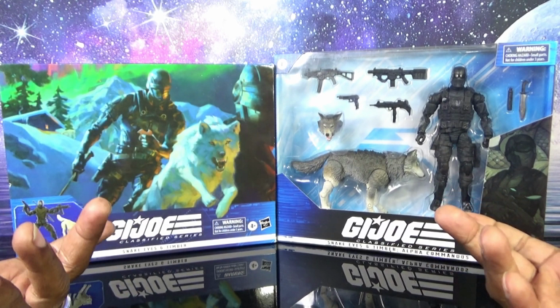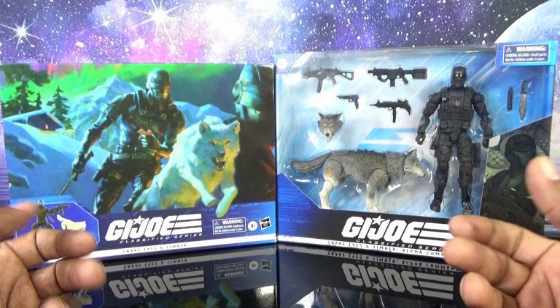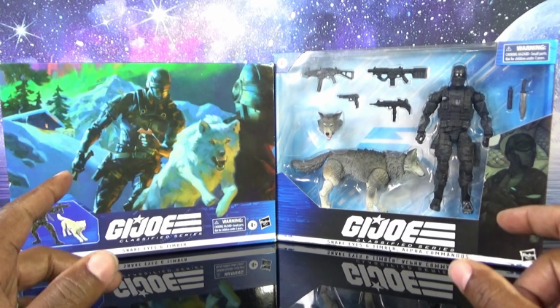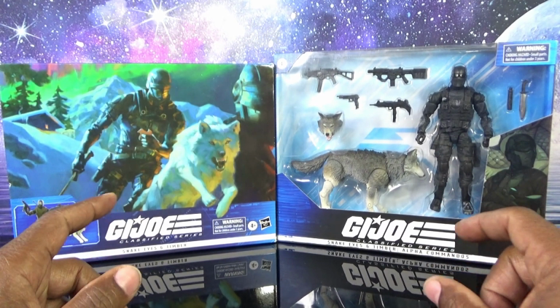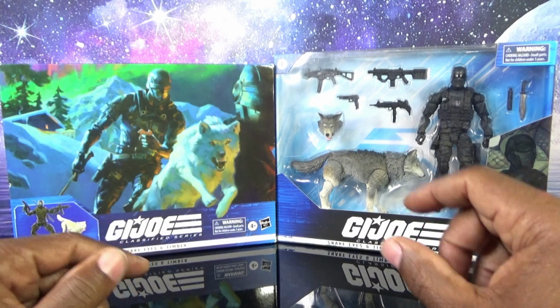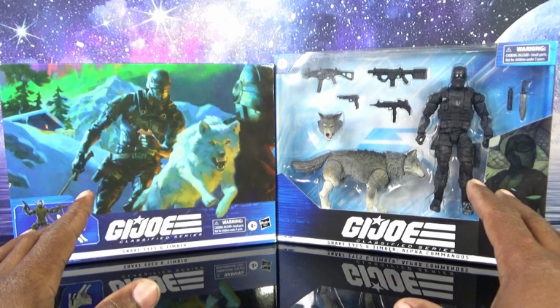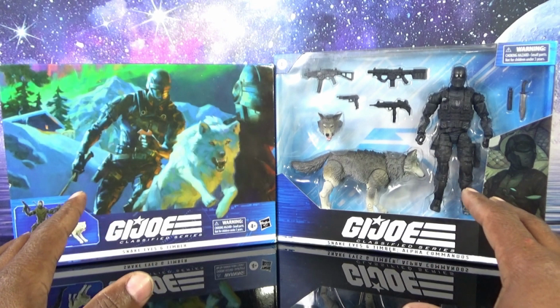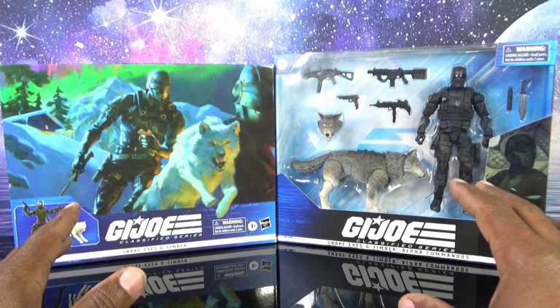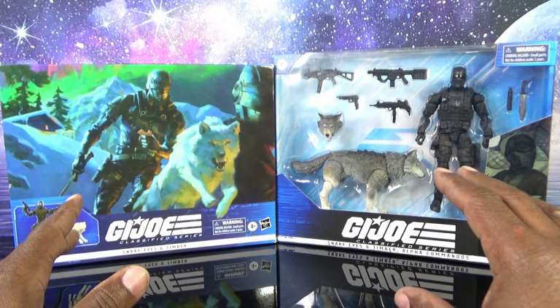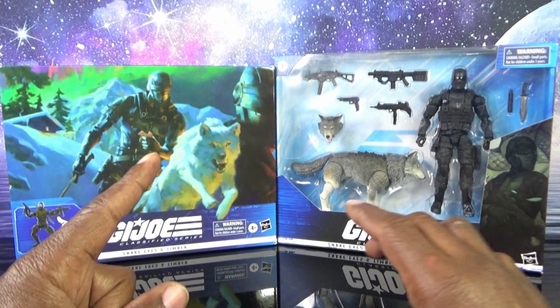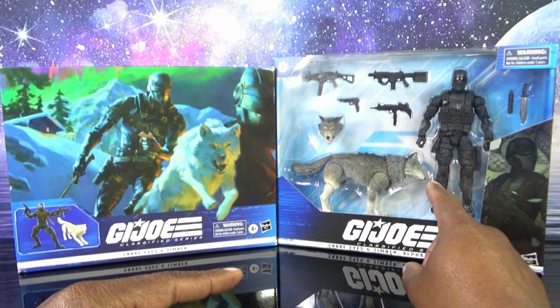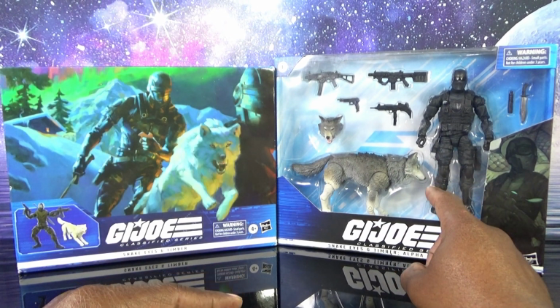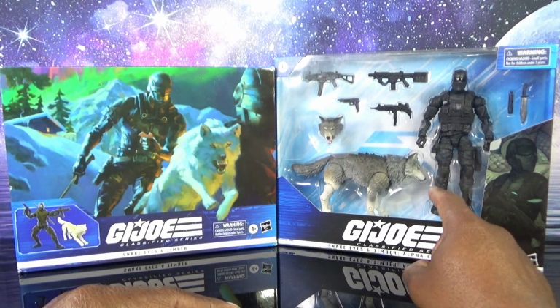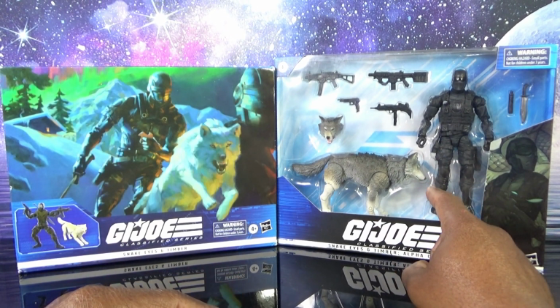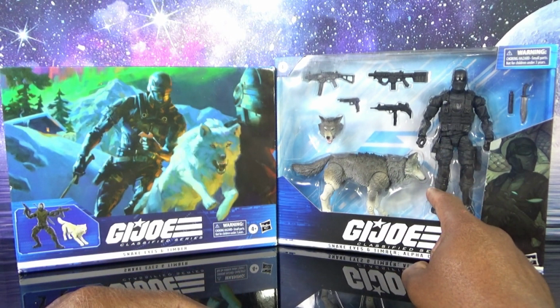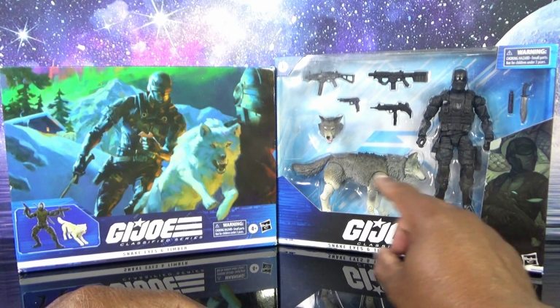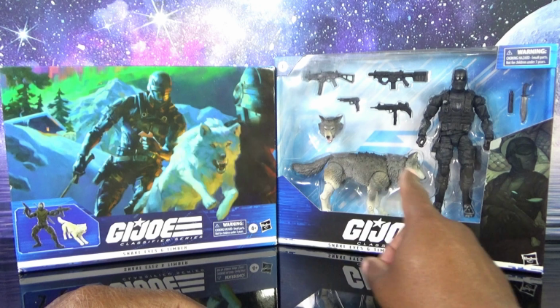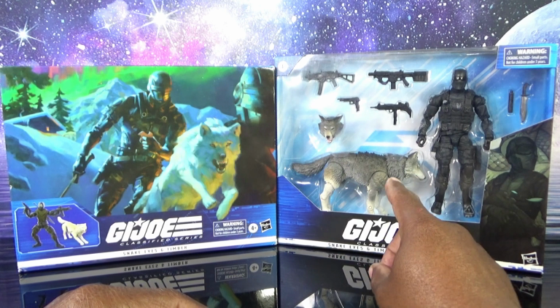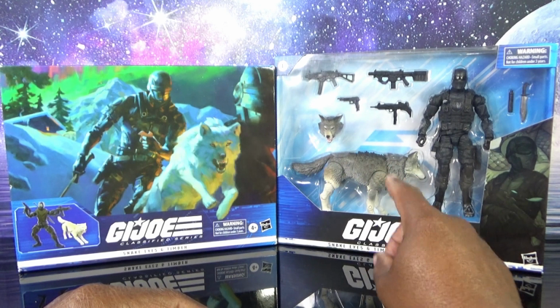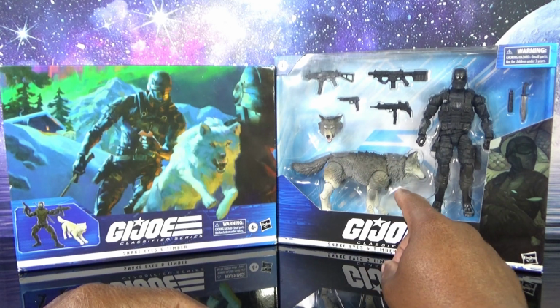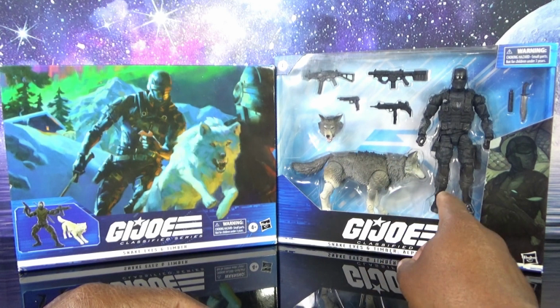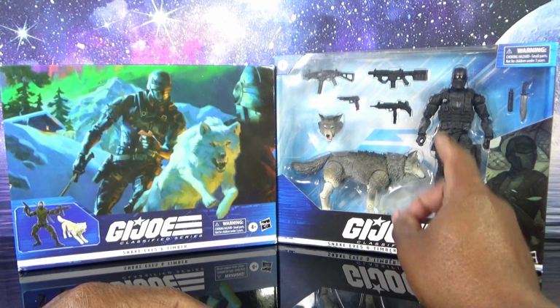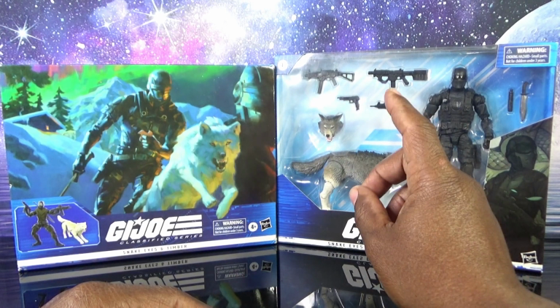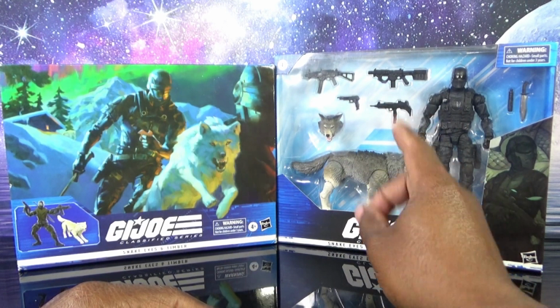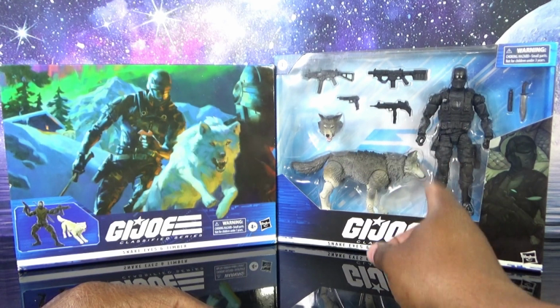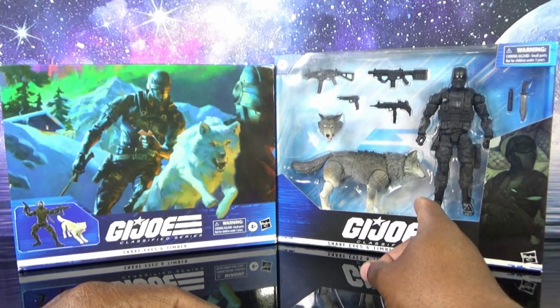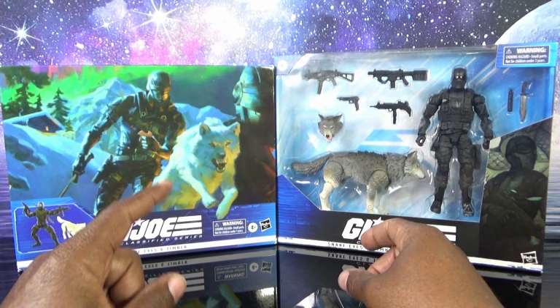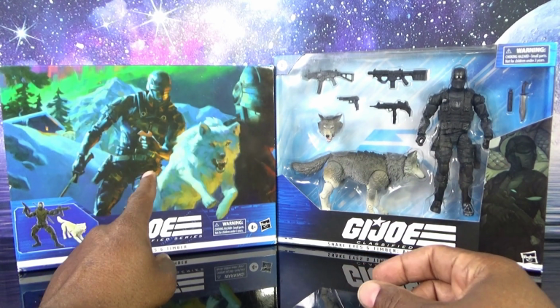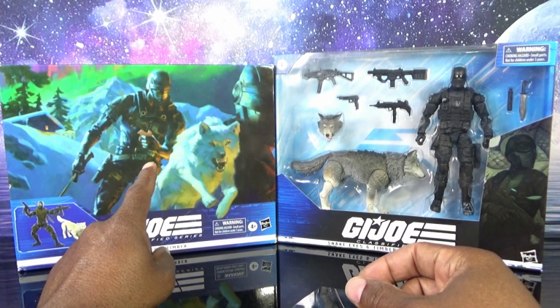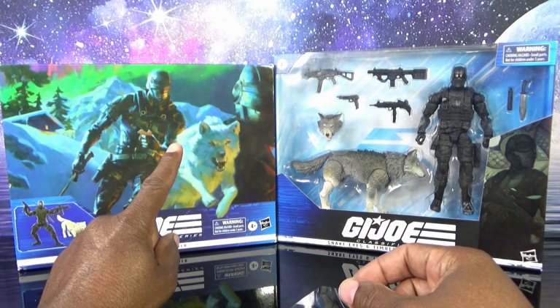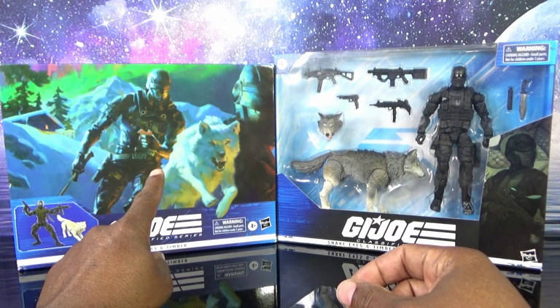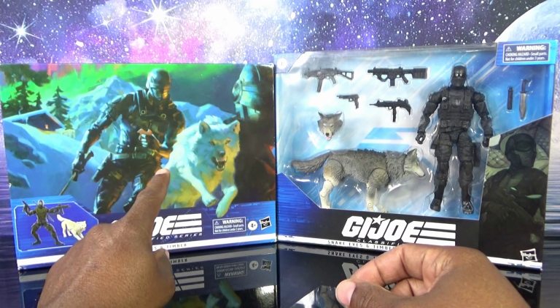You just let it ride, and maybe if enough people don't buy it, I can get it on clearance. Speaking of clearance, I got these guys on clearance. I got this guy off Amazon on clearance — he normally retails between 42 and 45 bucks, but I got him for like 32 bucks.